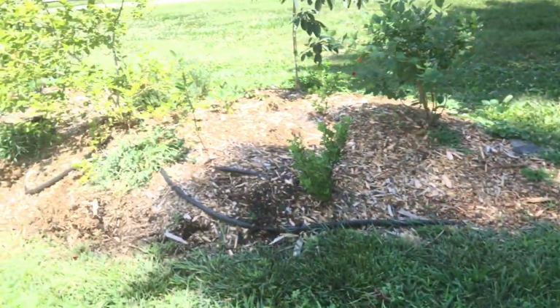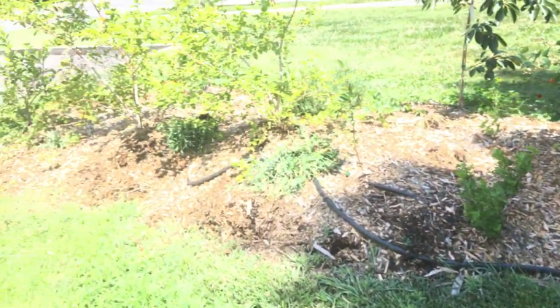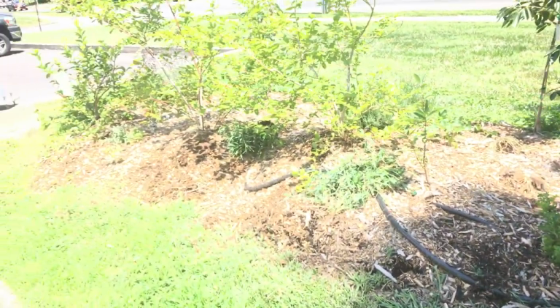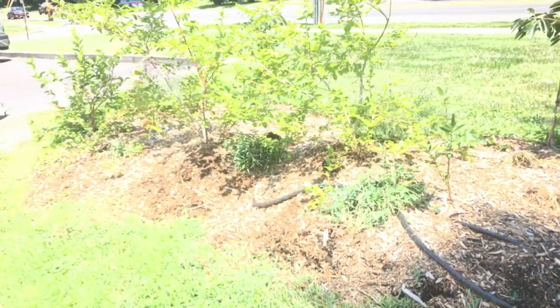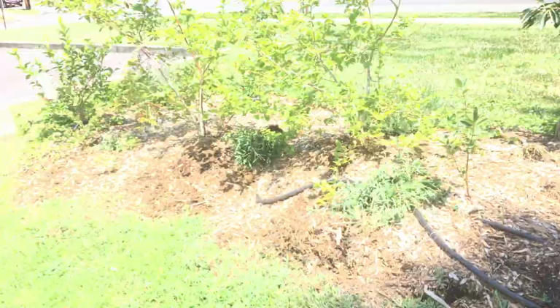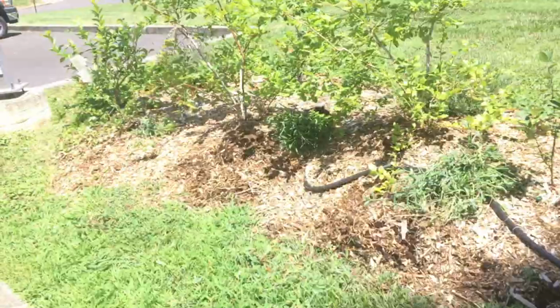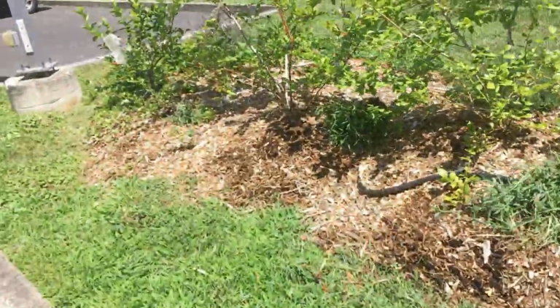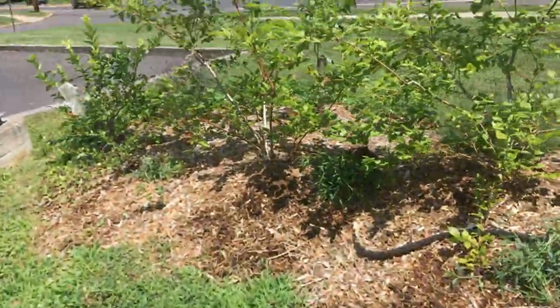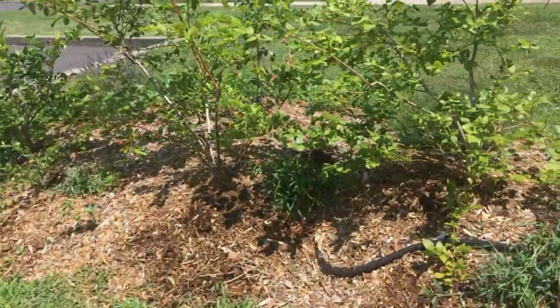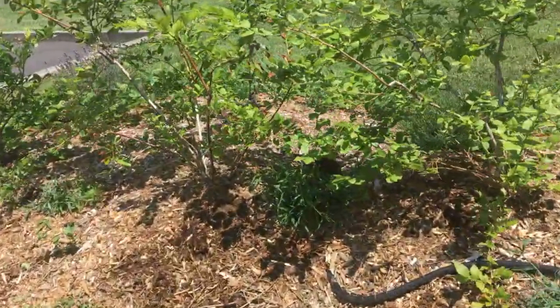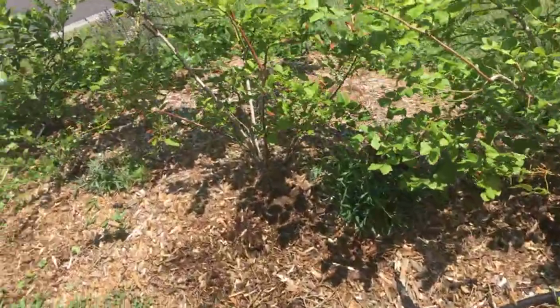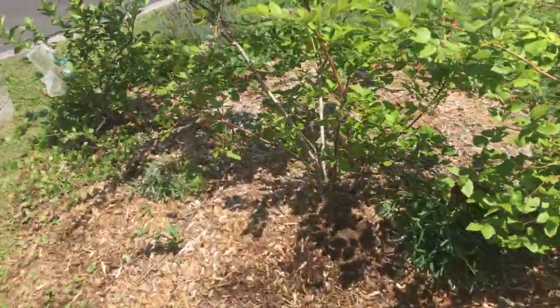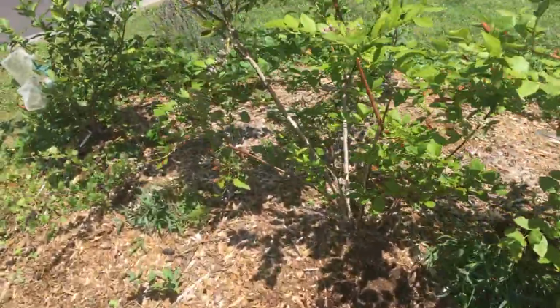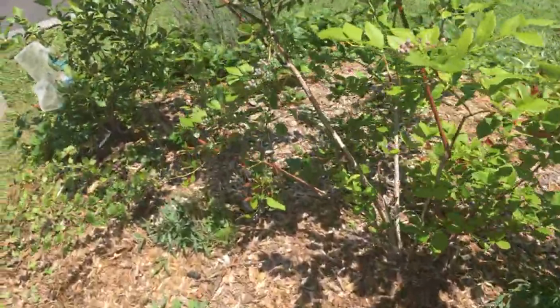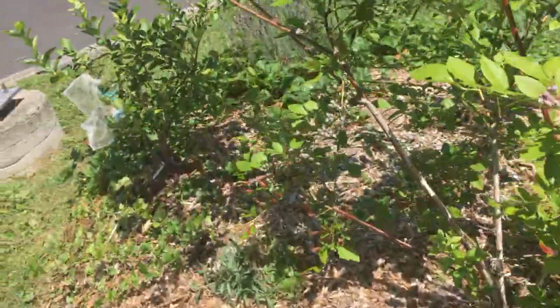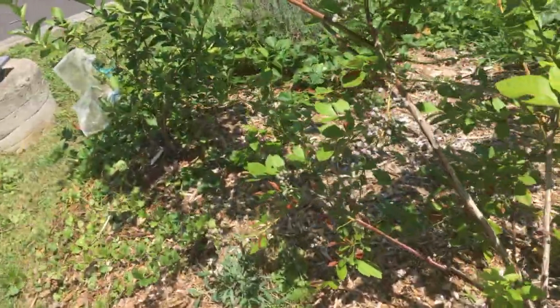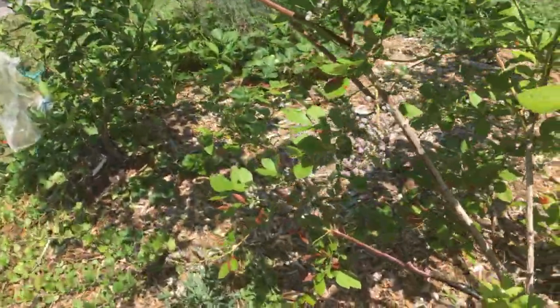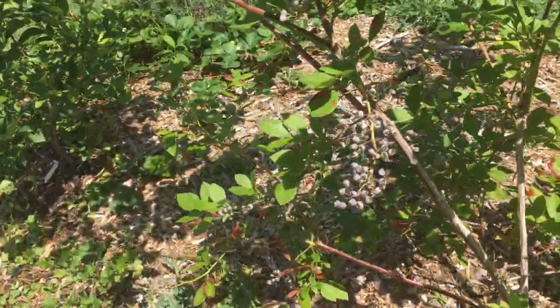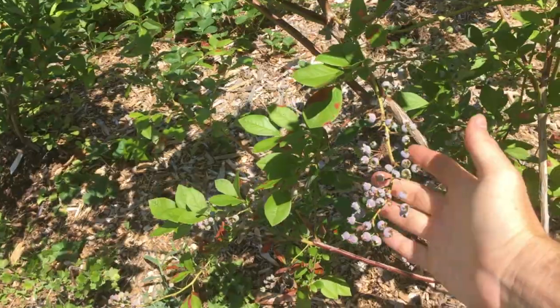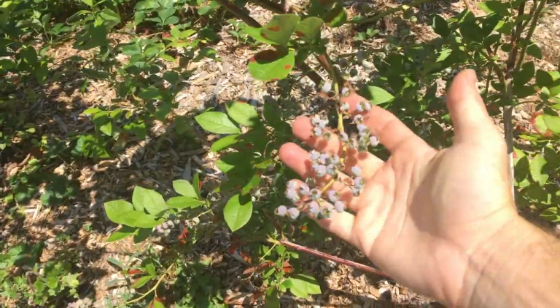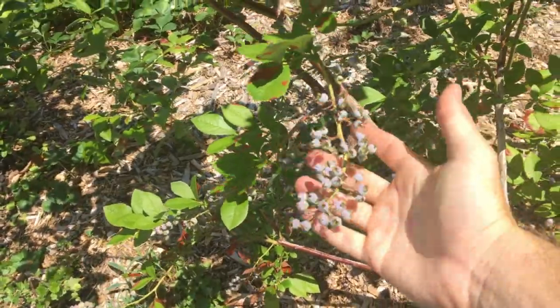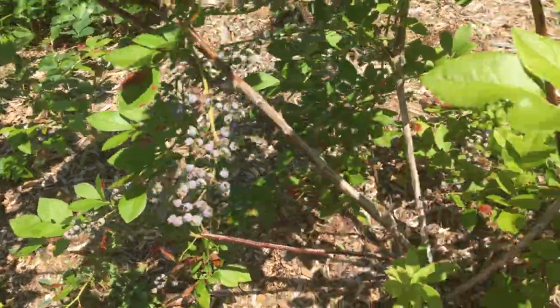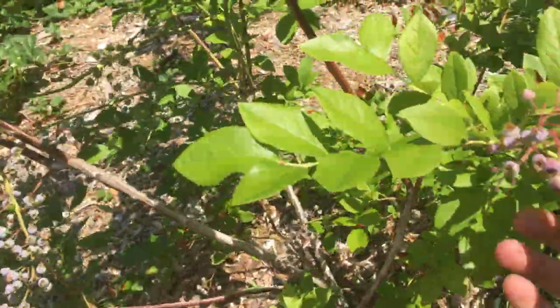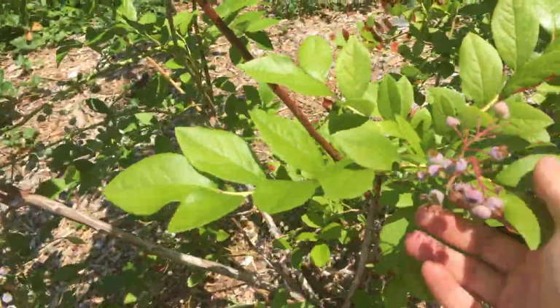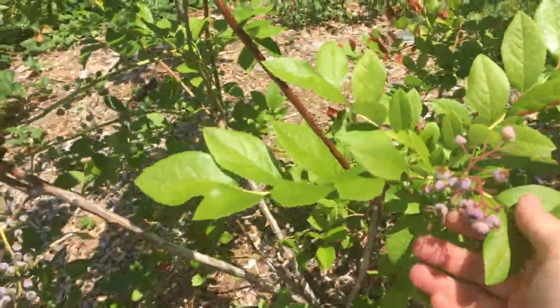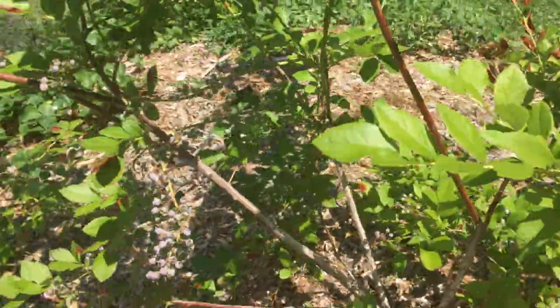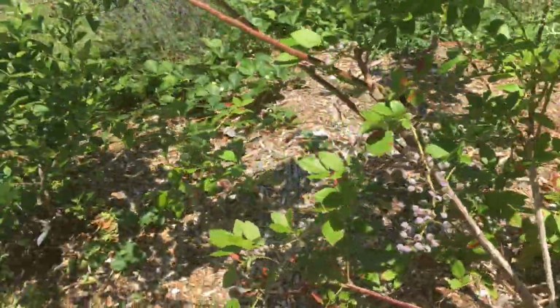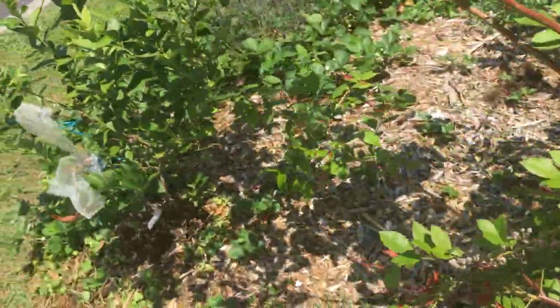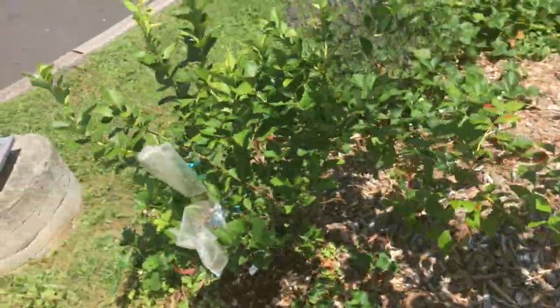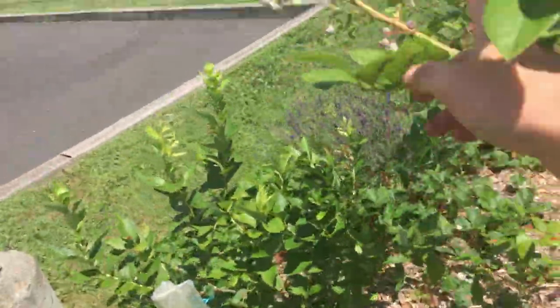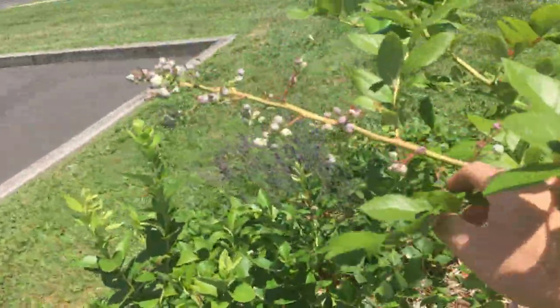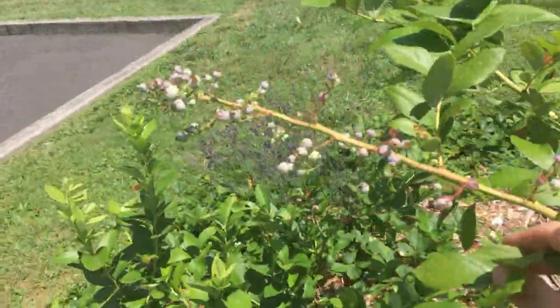But in the front here, in this bed, we also have many more blueberries. As you can see, they're not yet formed yet. Really some incredible clusters.